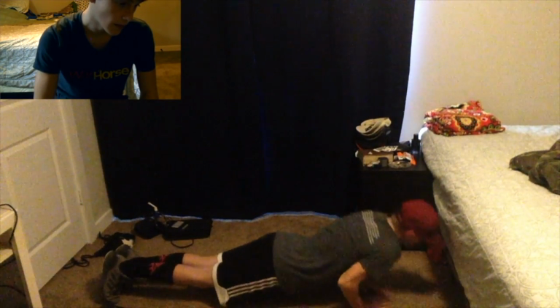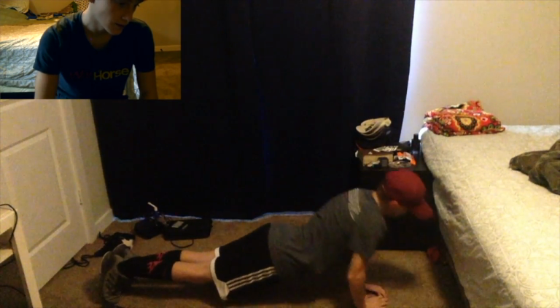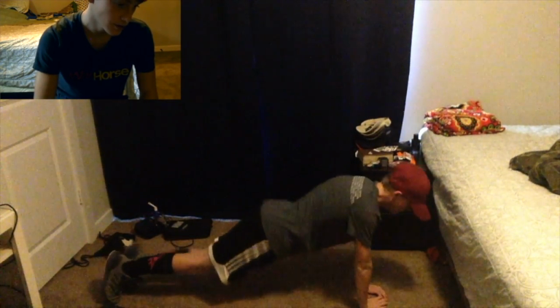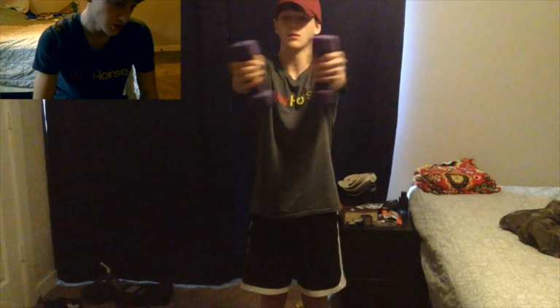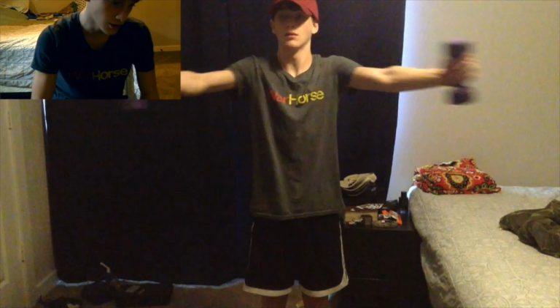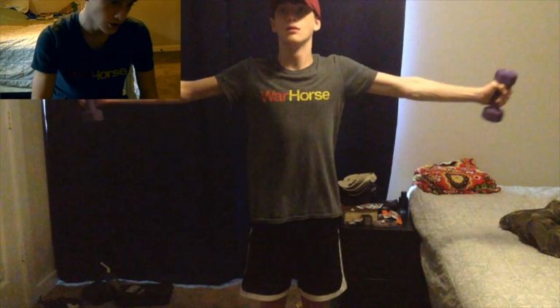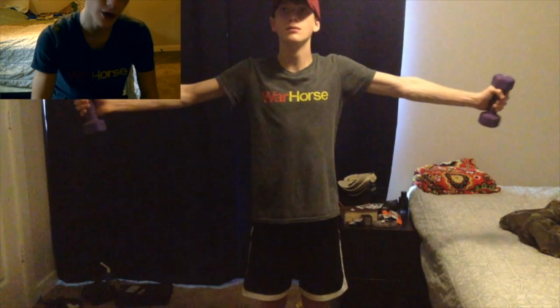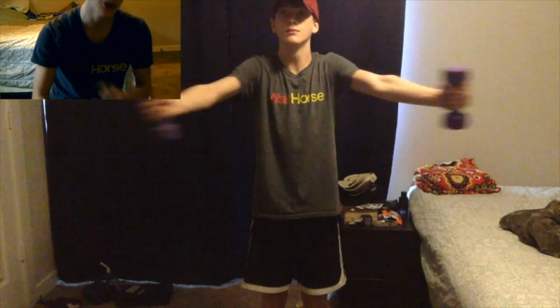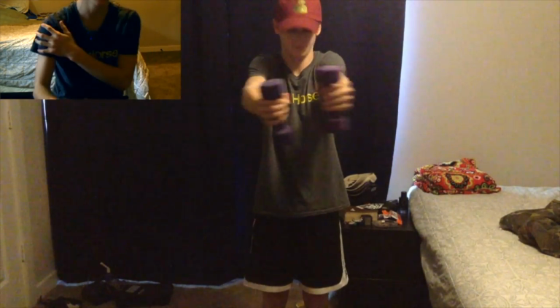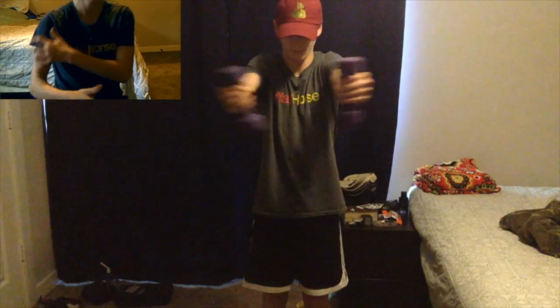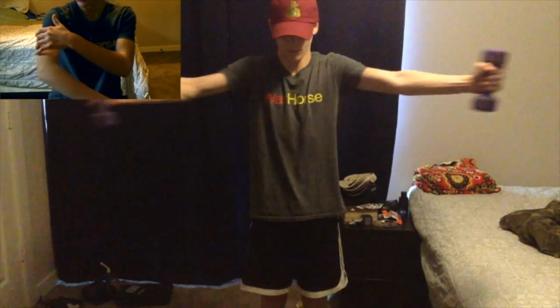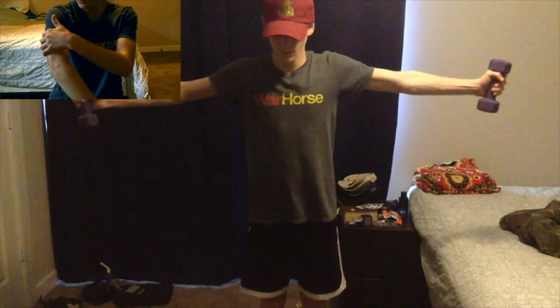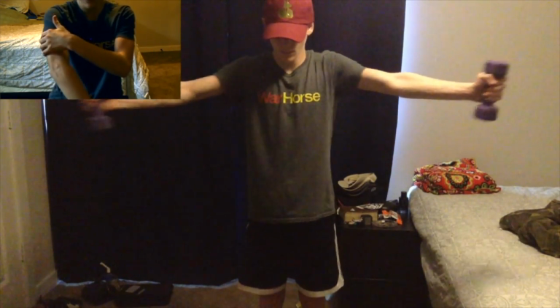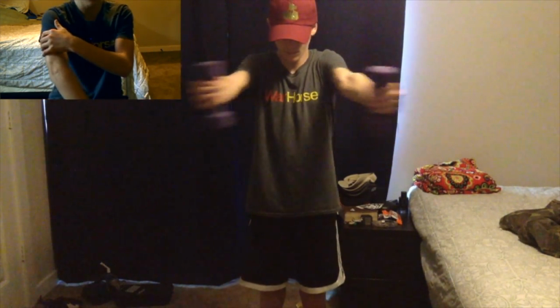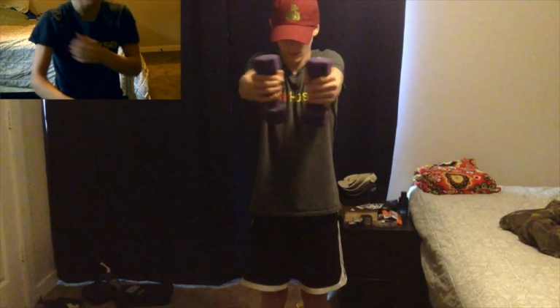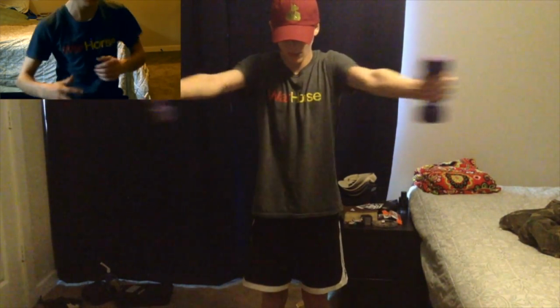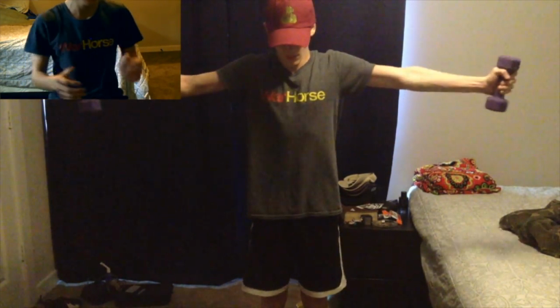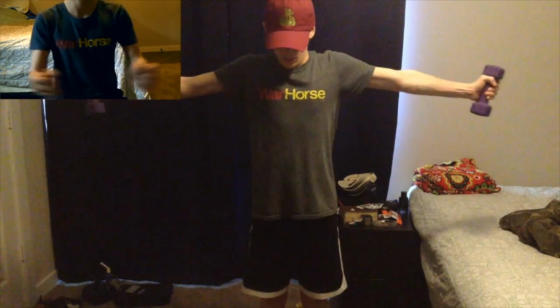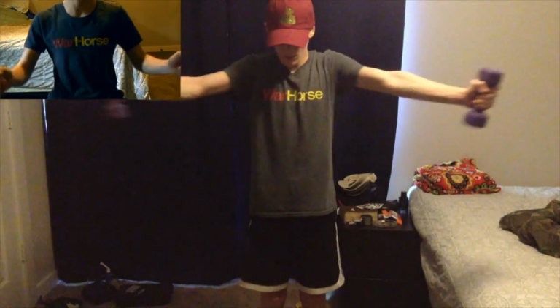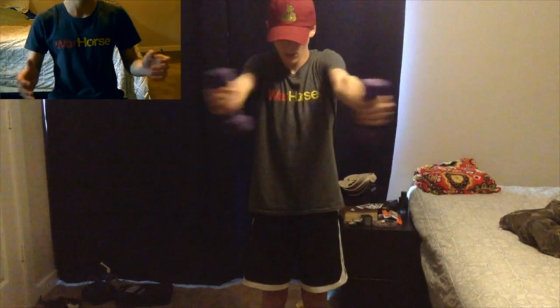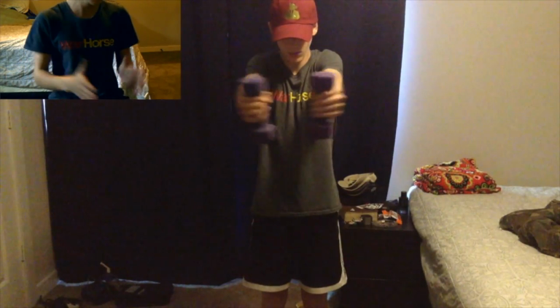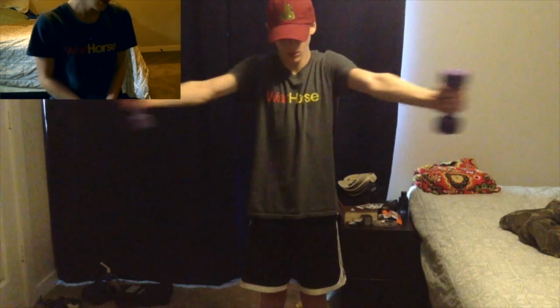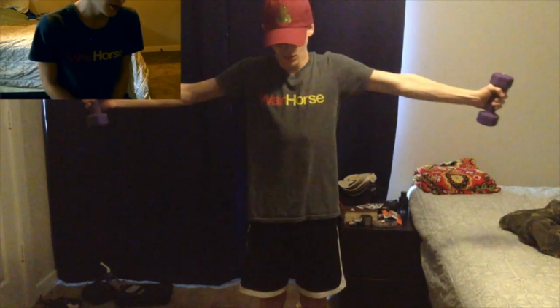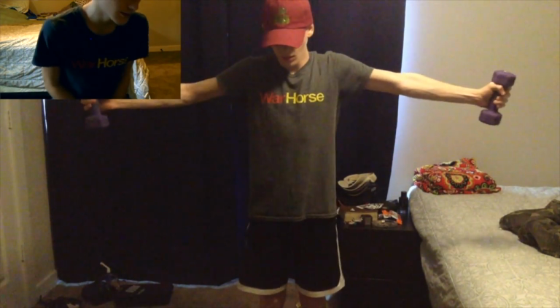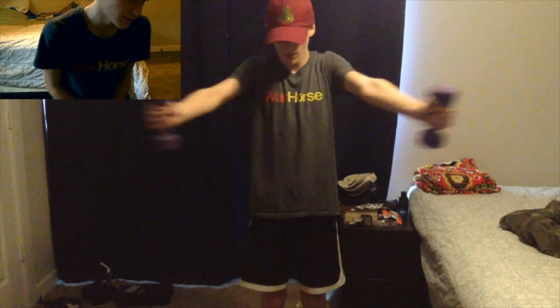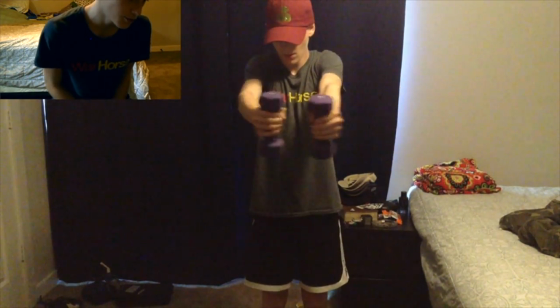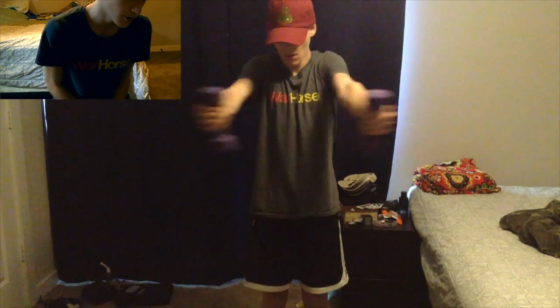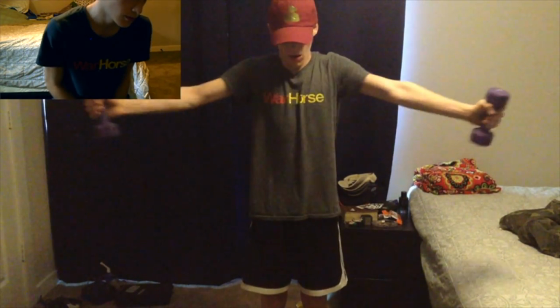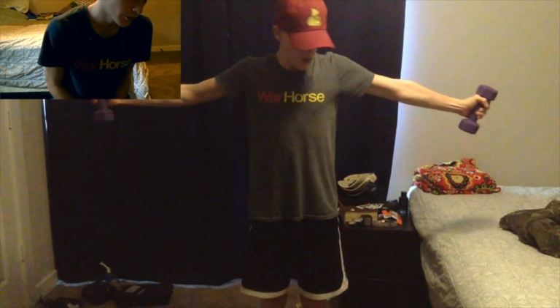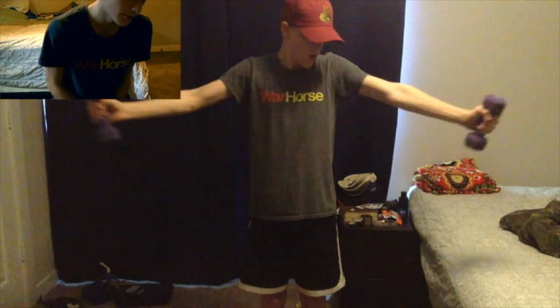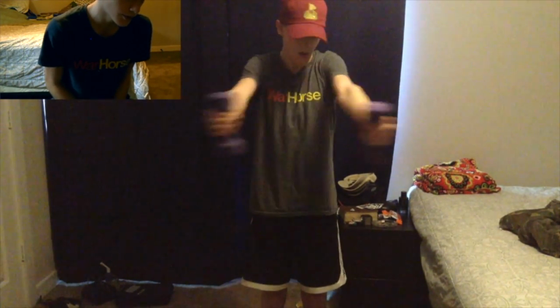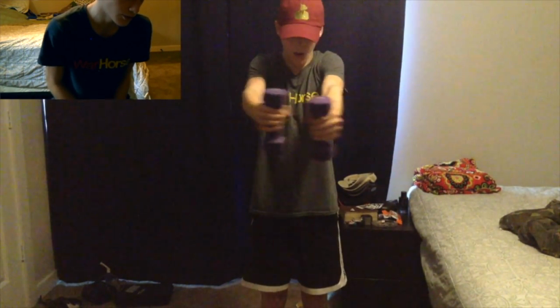This is just to start getting my shoulders warmed up — just like the tricep, you have to get it warmed up. This is a super good warm-up for my shoulders.